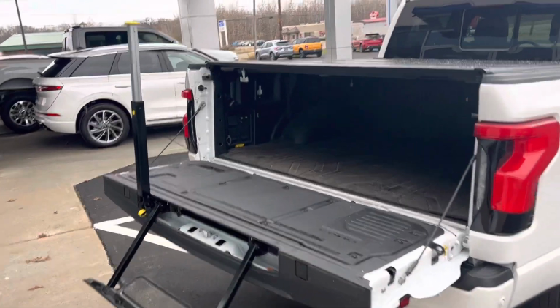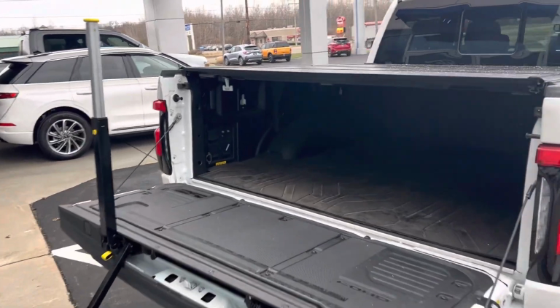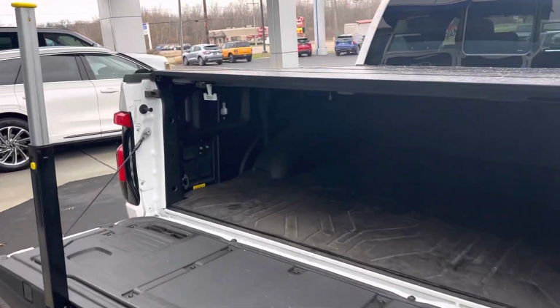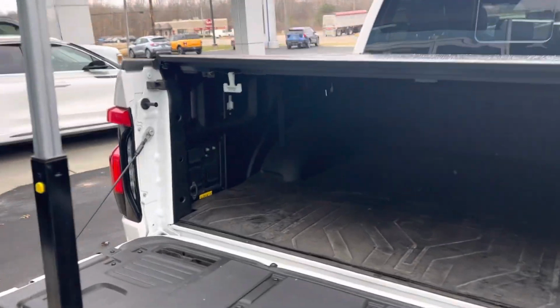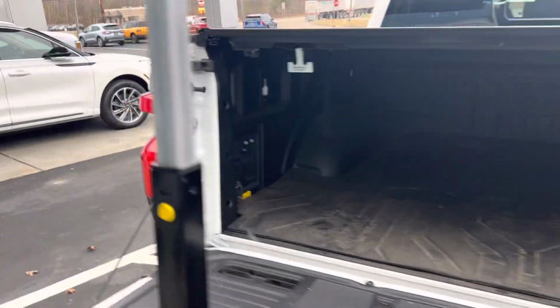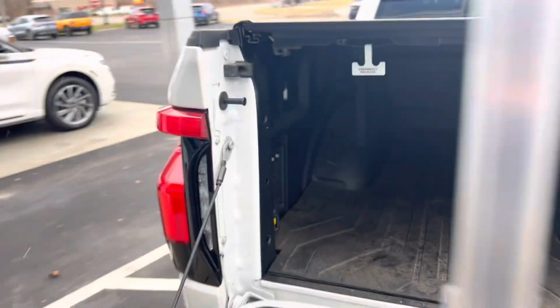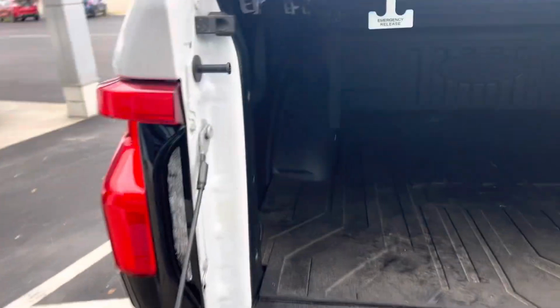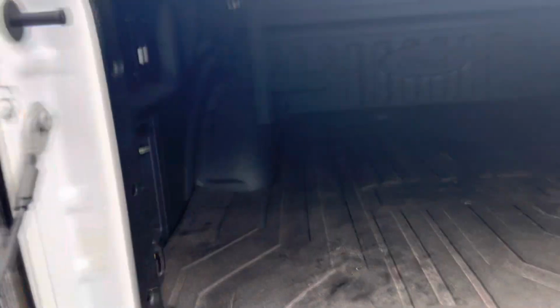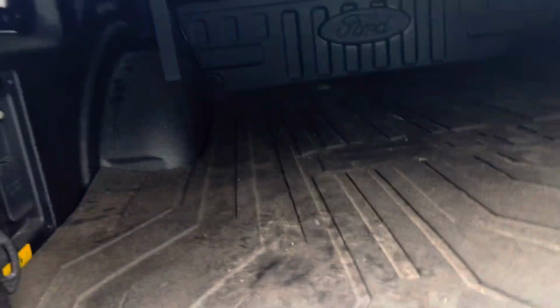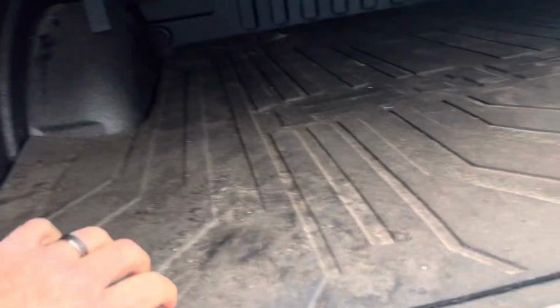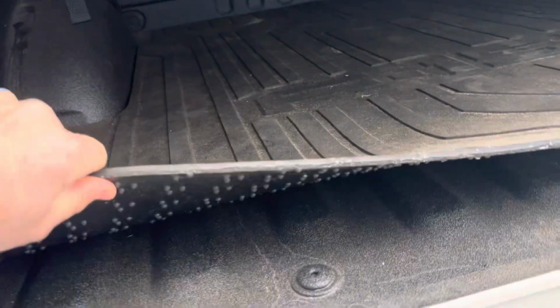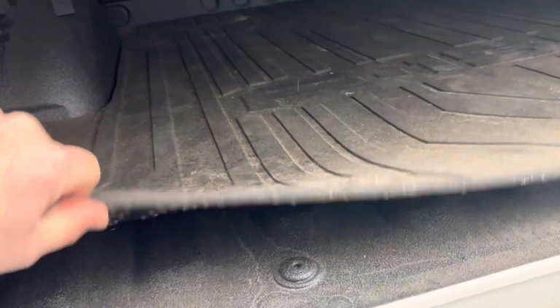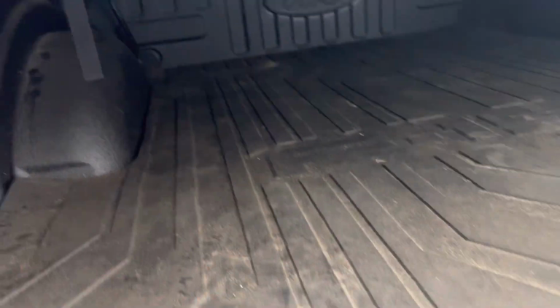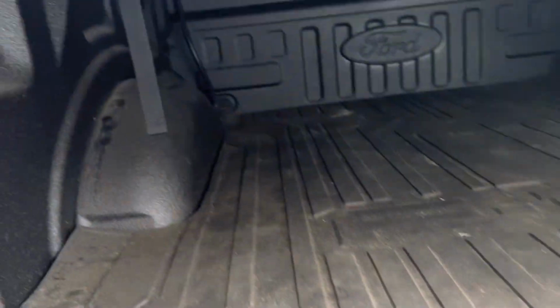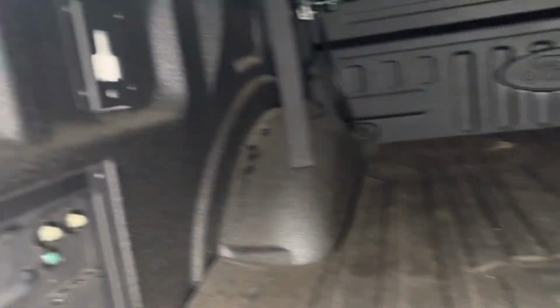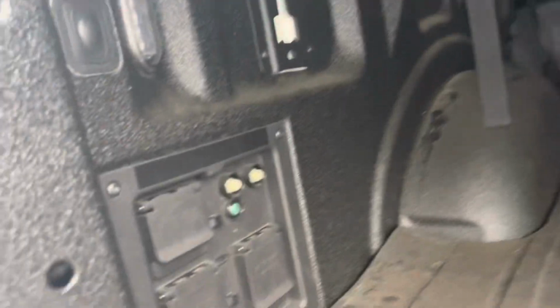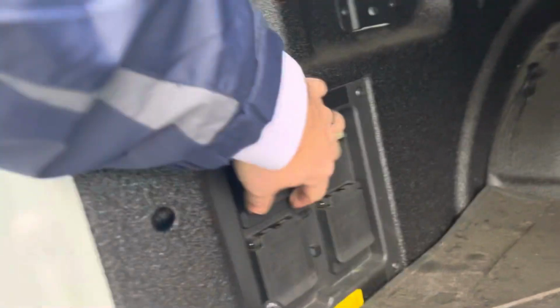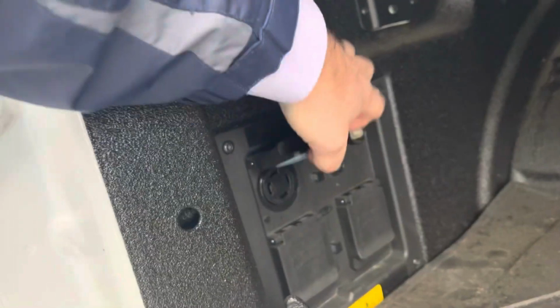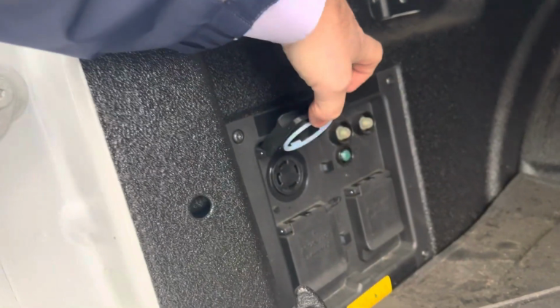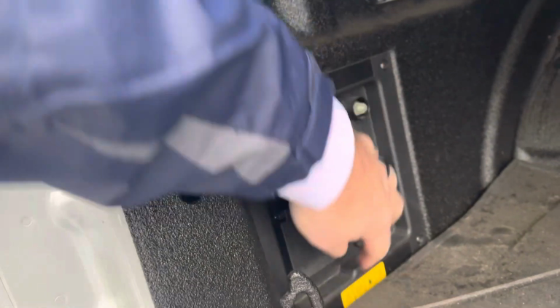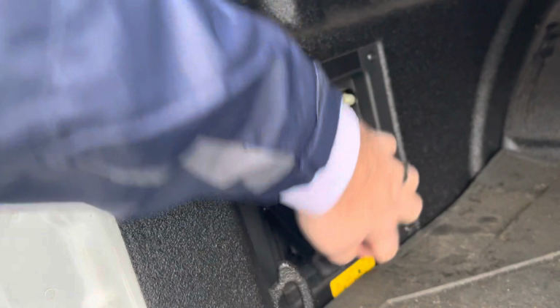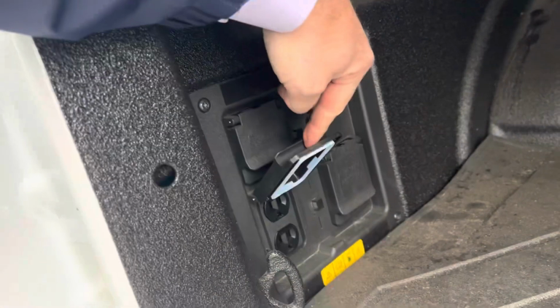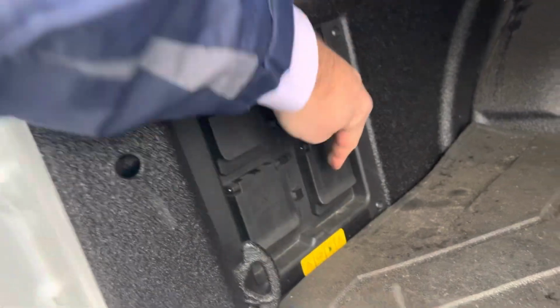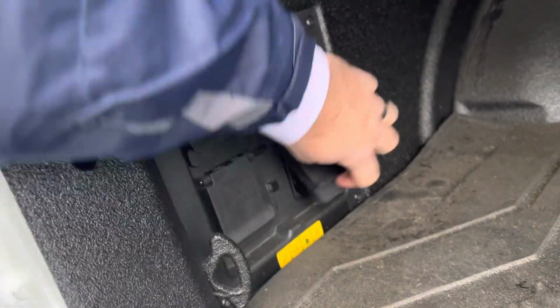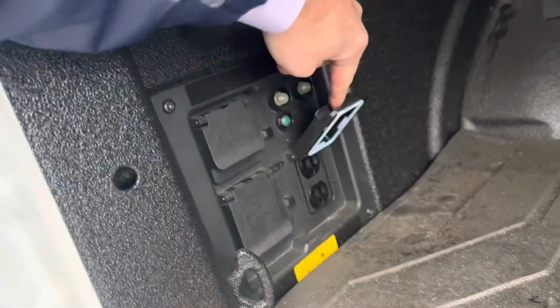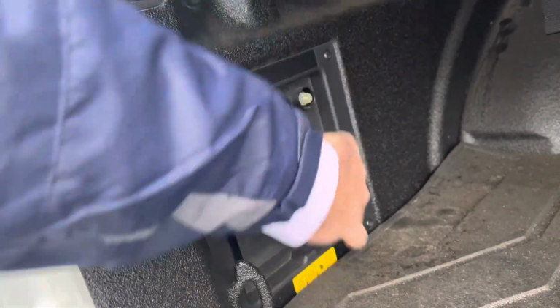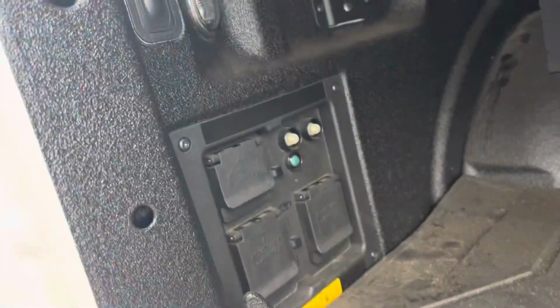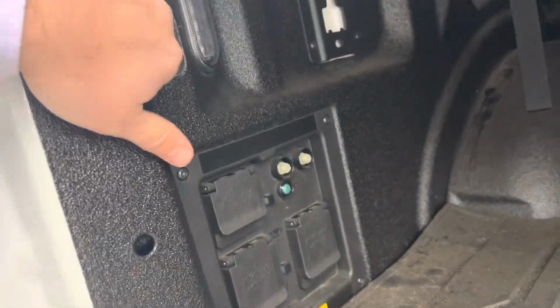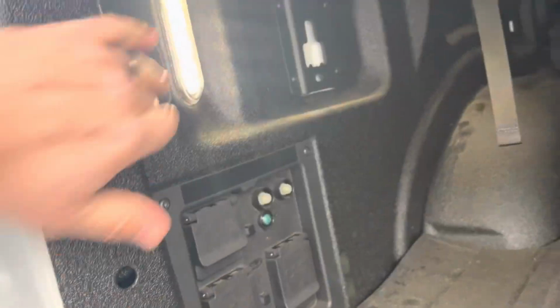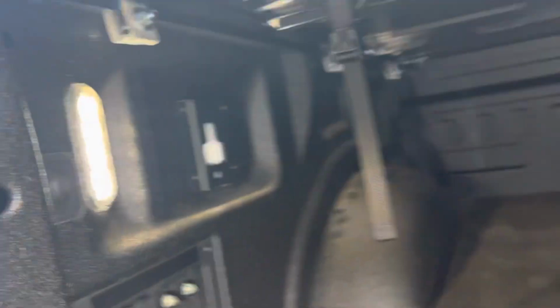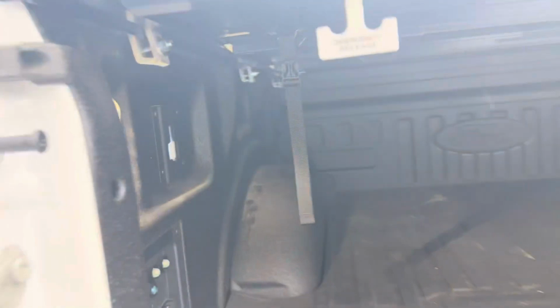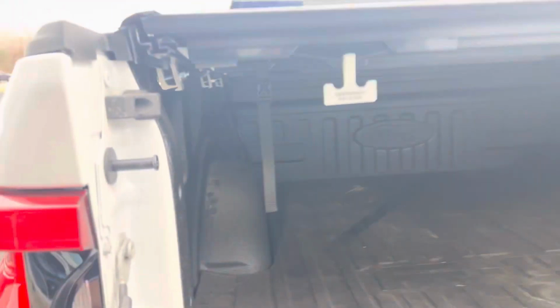There are lights back here. This is a spray-in bed liner plus the bed mat. You can actually power your house with 220 and multiple 110 power outlets, including a light for the bed.